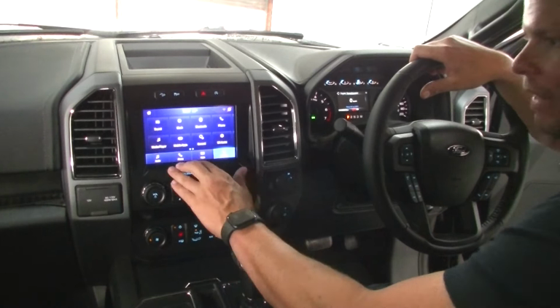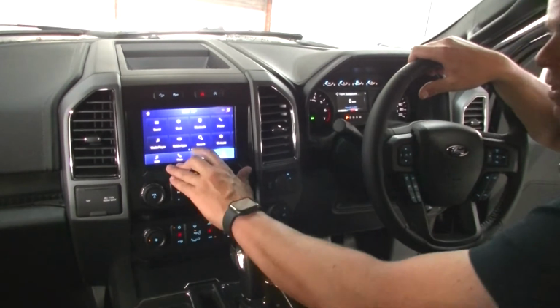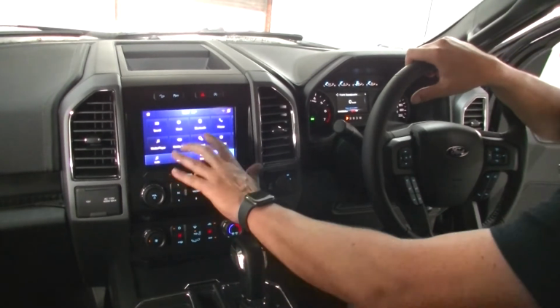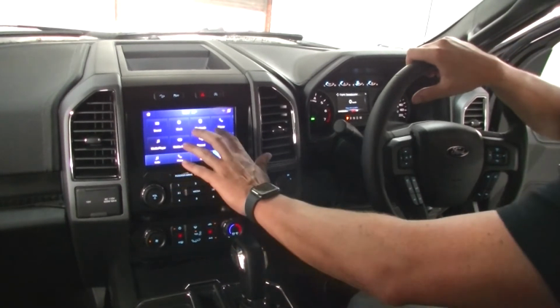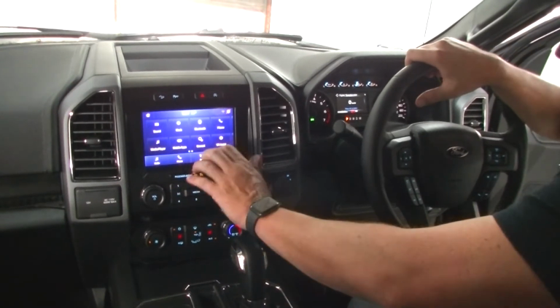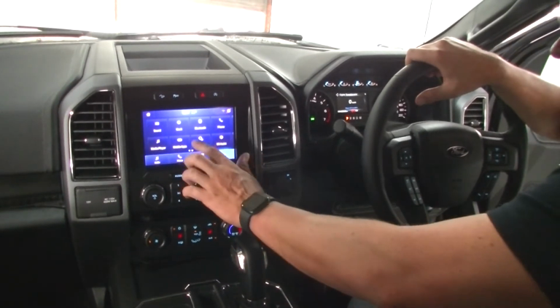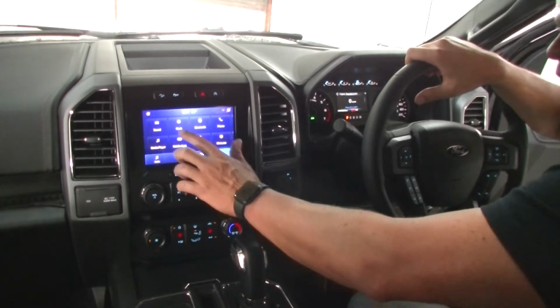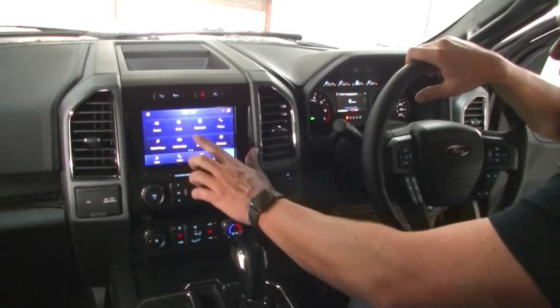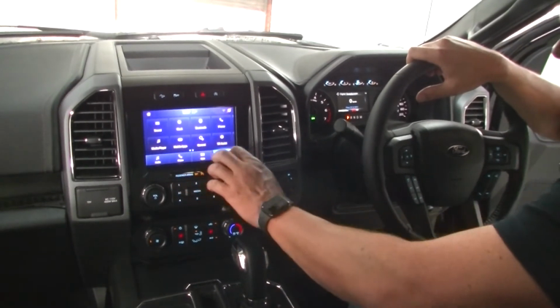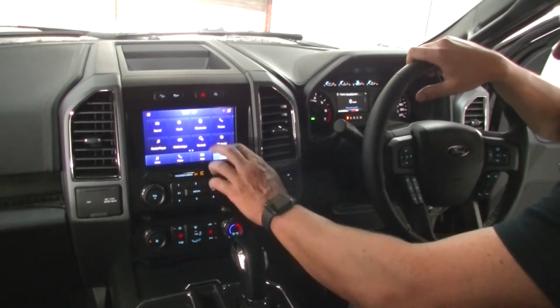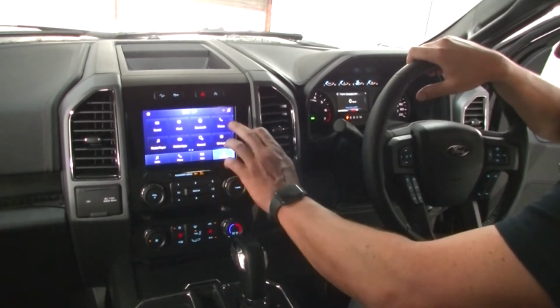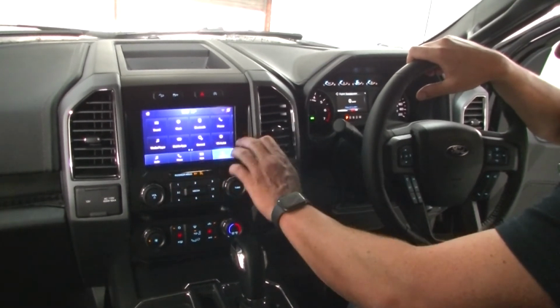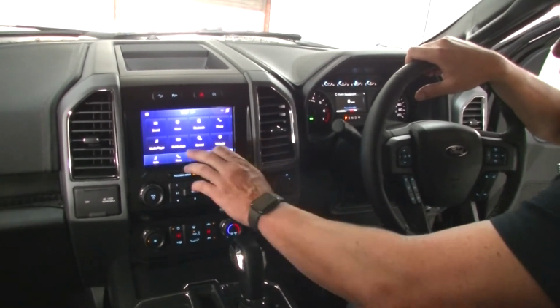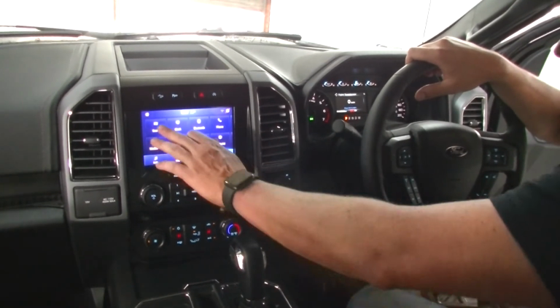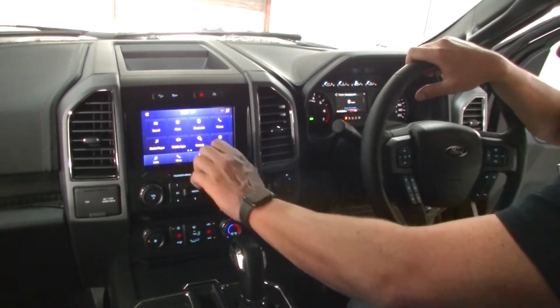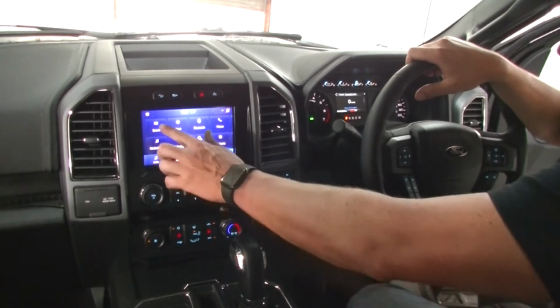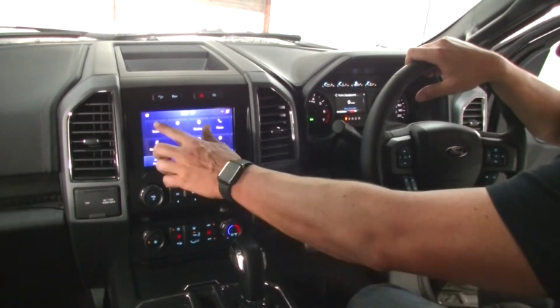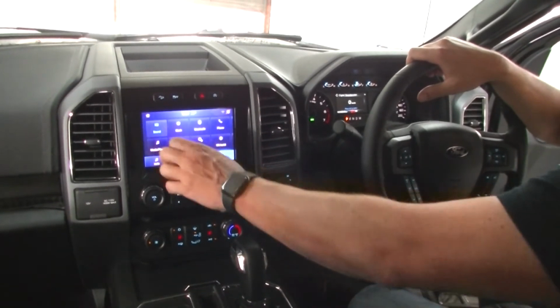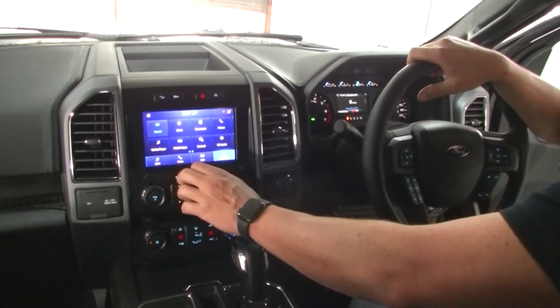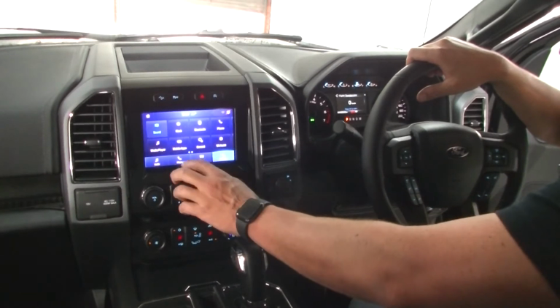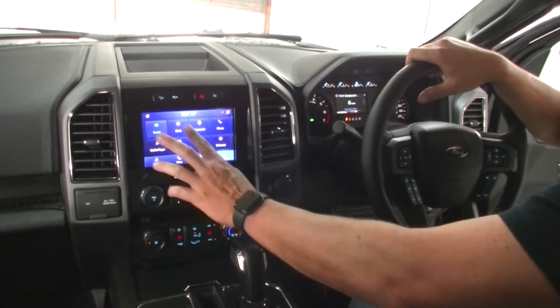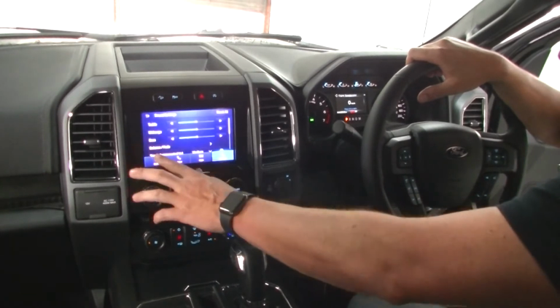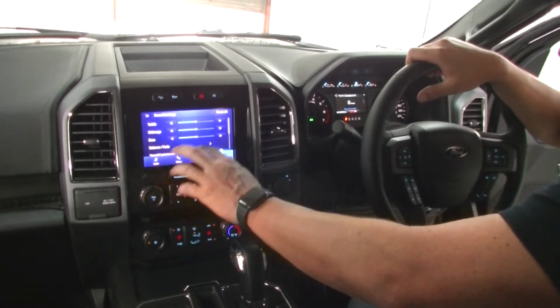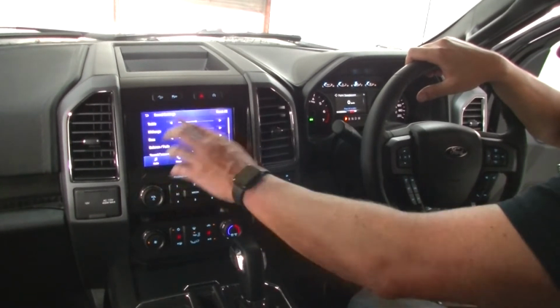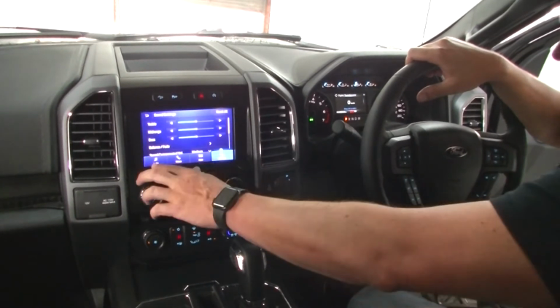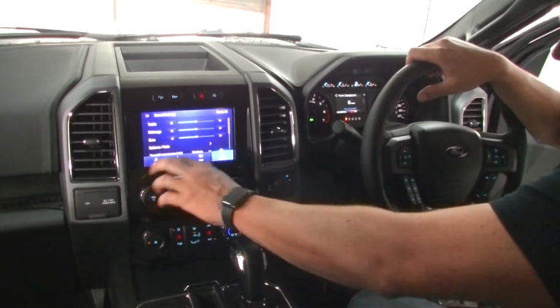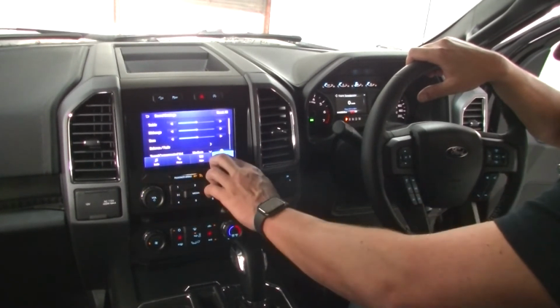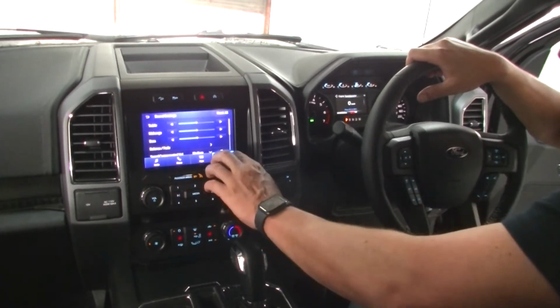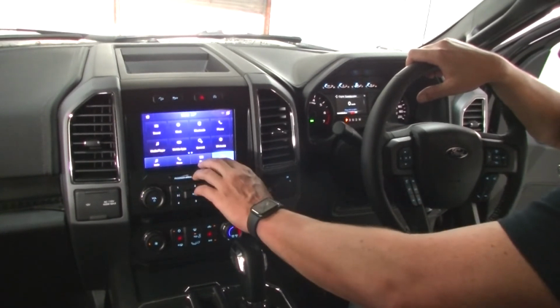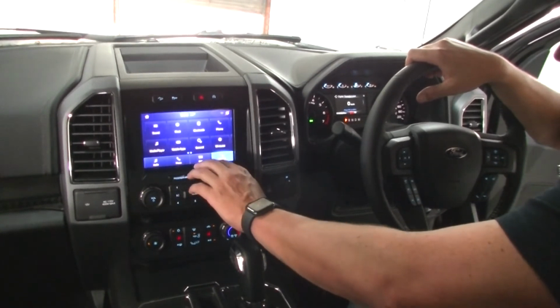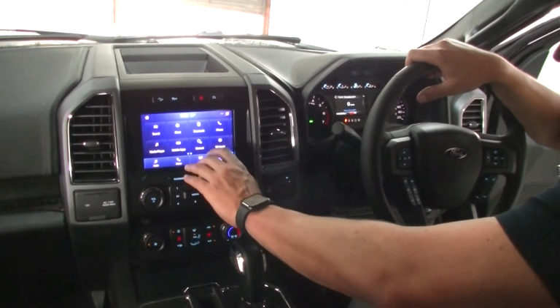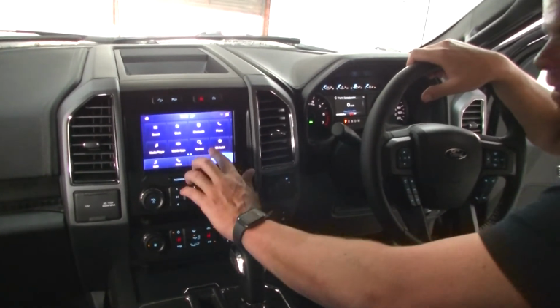Back through your settings, you've got your clock settings, your Bluetooth, and your sound system settings as well. You can turn up the bass, the variants, and all that sort of stuff, as well as the balance.